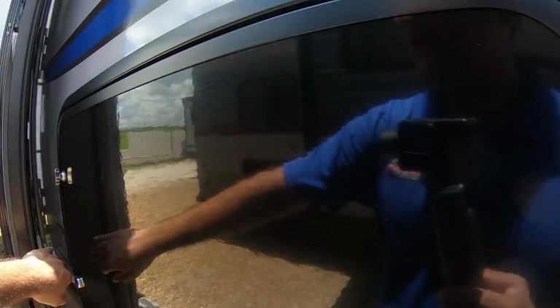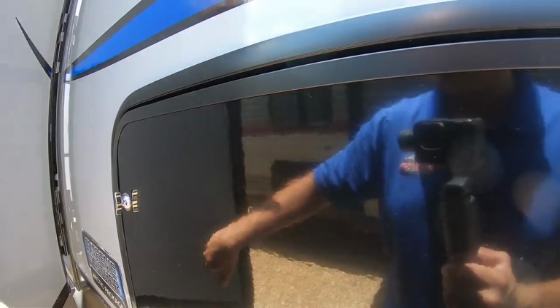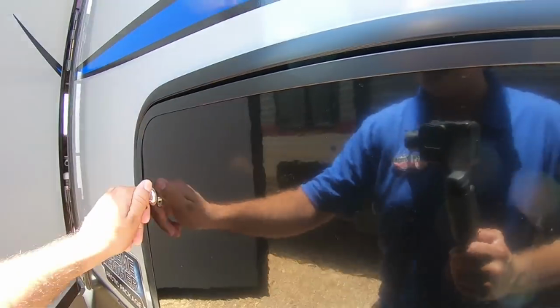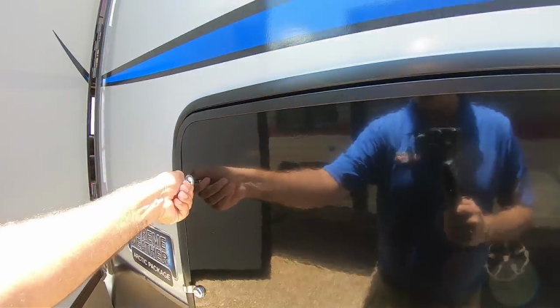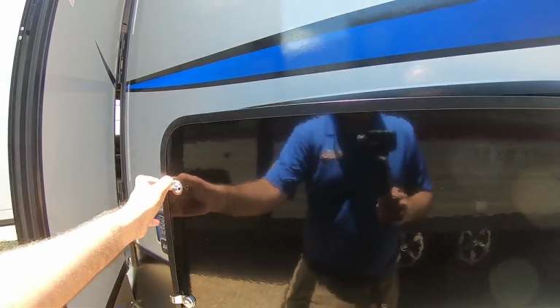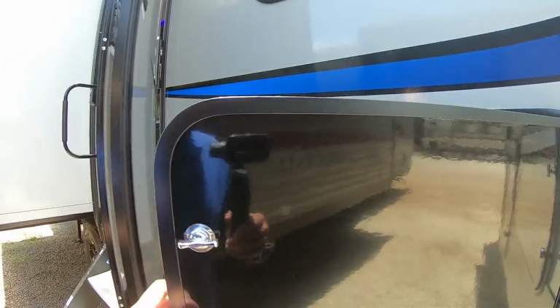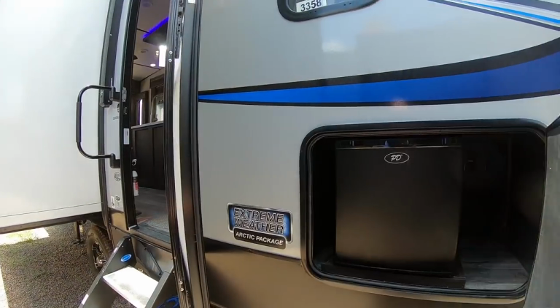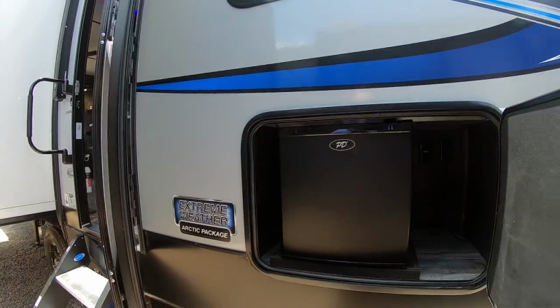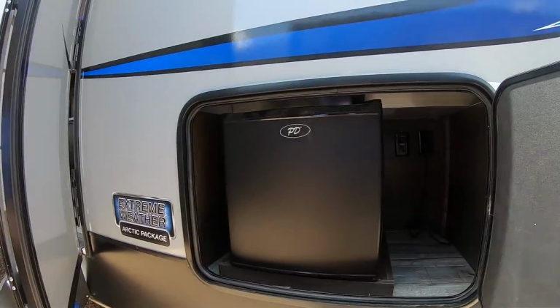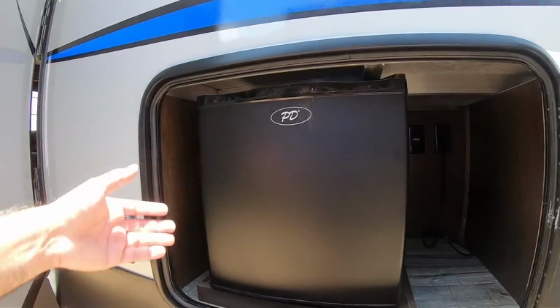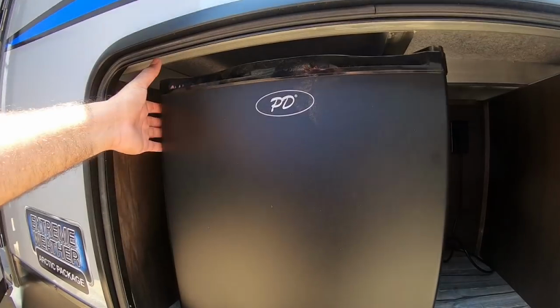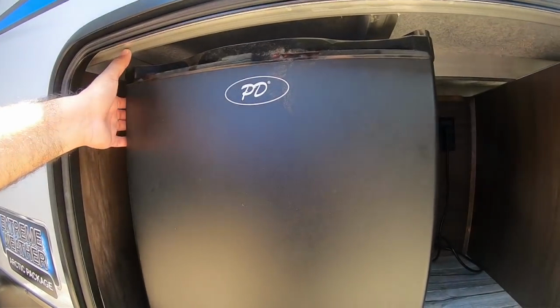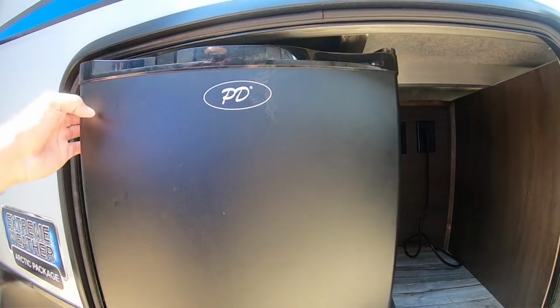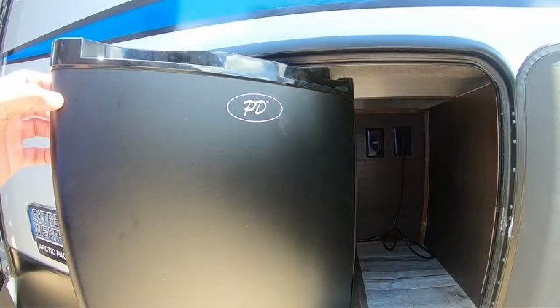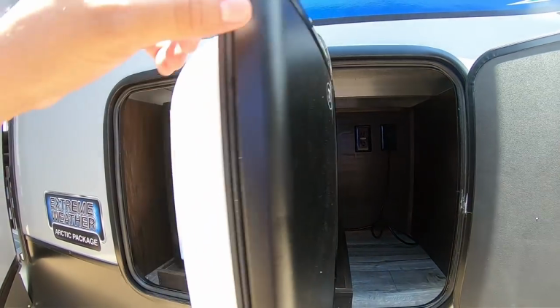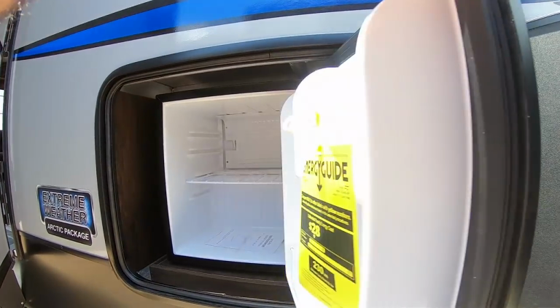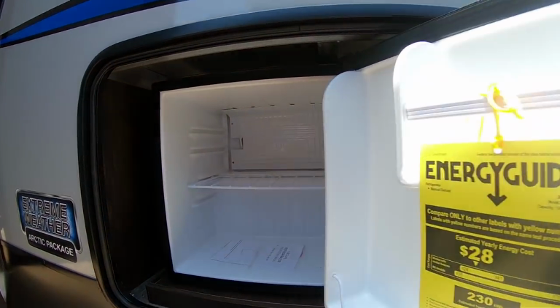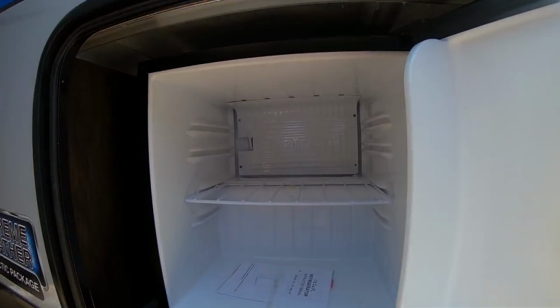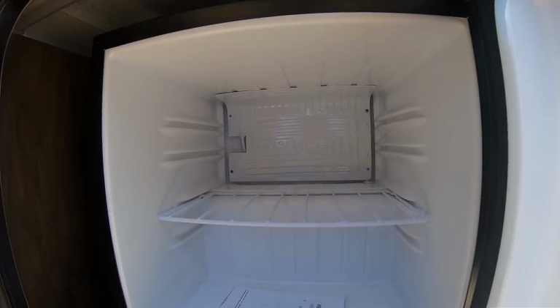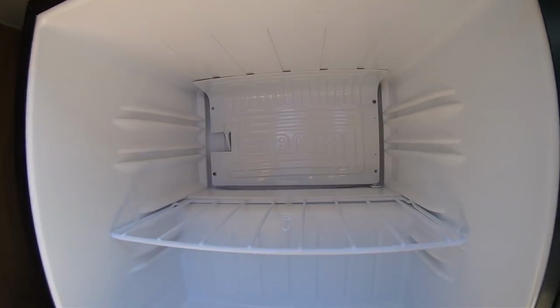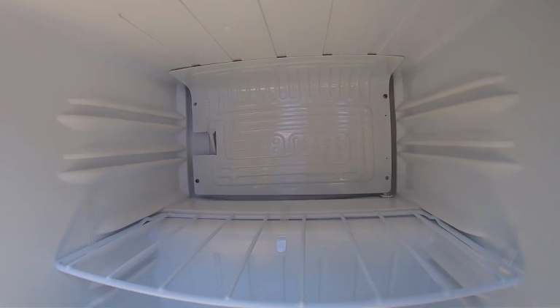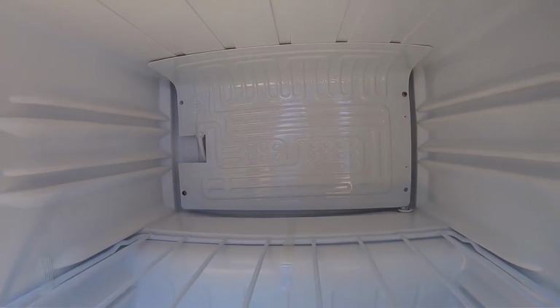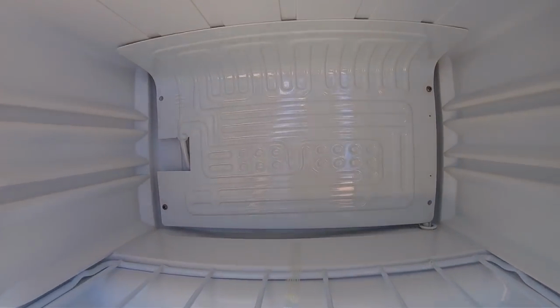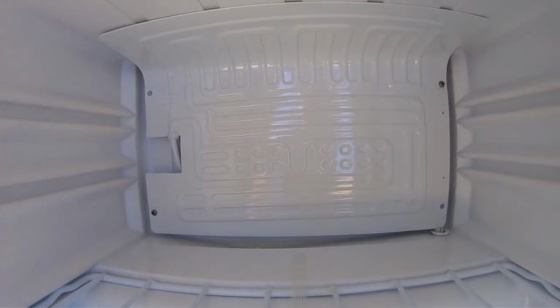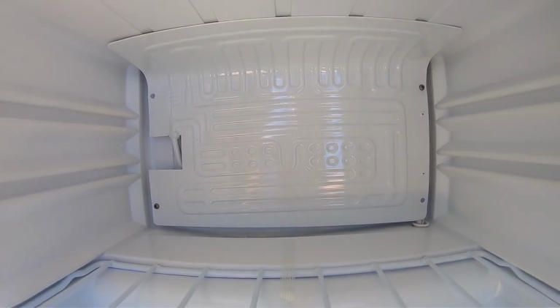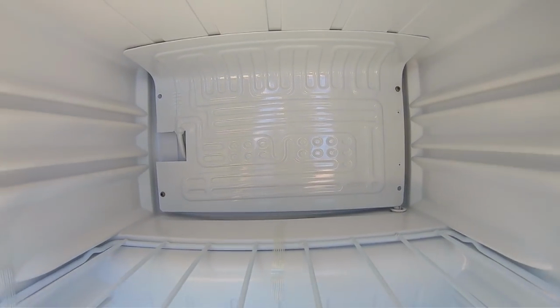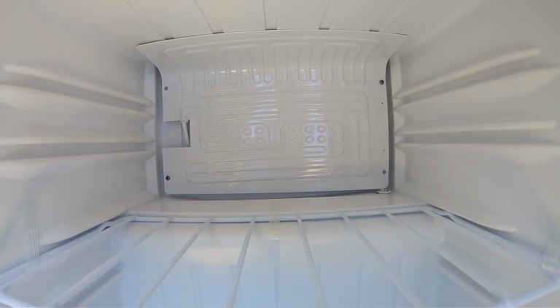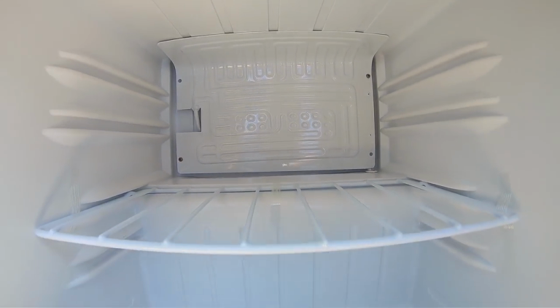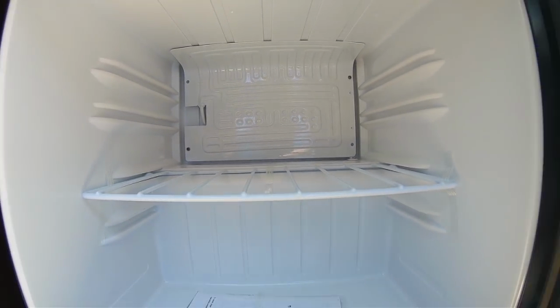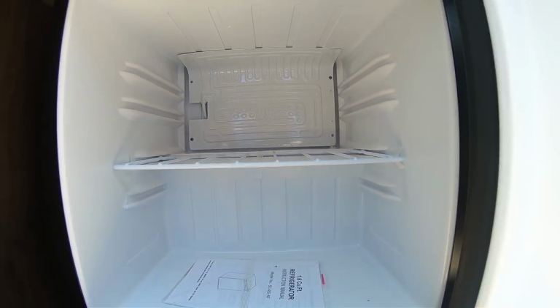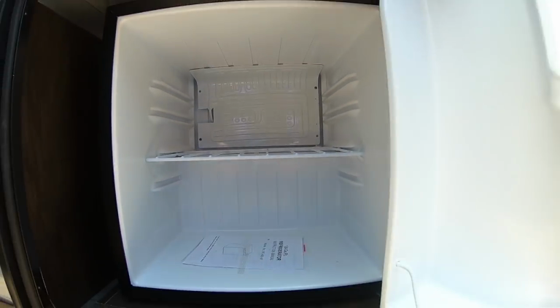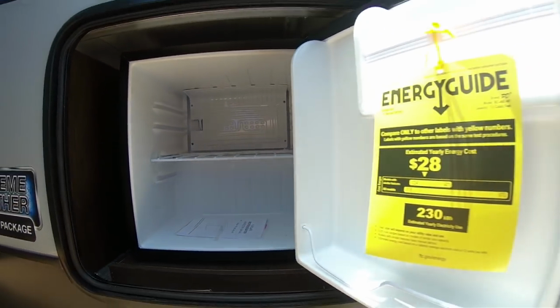Speaking of fridges, it does have a 1.8 cubic foot refrigerator out here. You know, there's never enough storage in RVs, so this will definitely help for any beverages you want to keep out here or anything else like that.